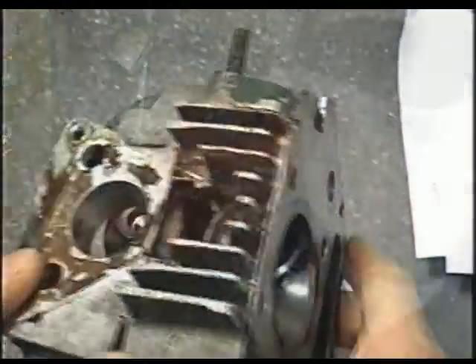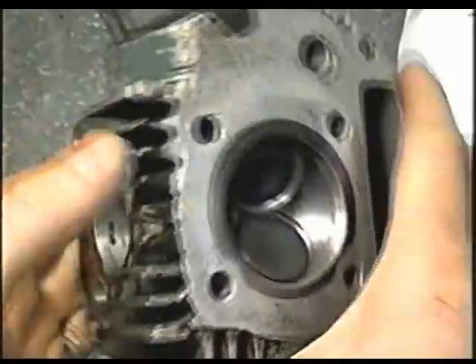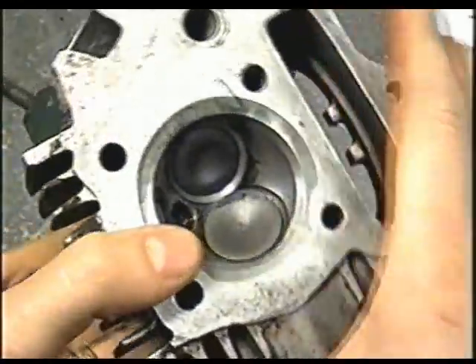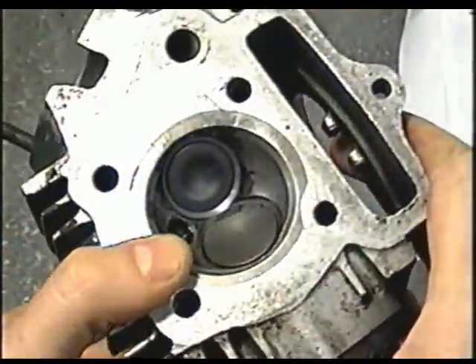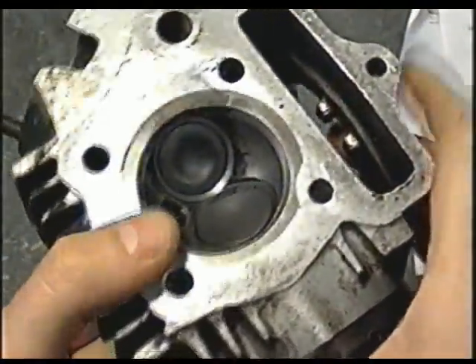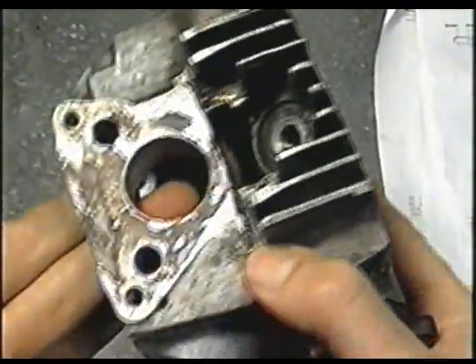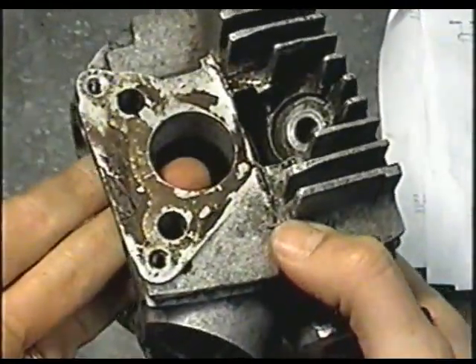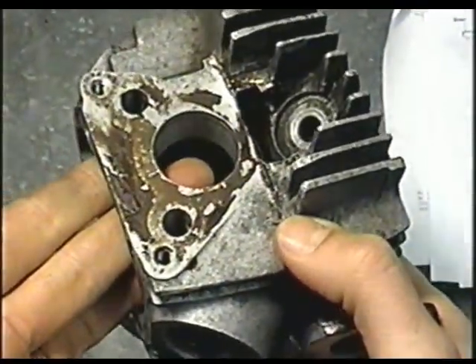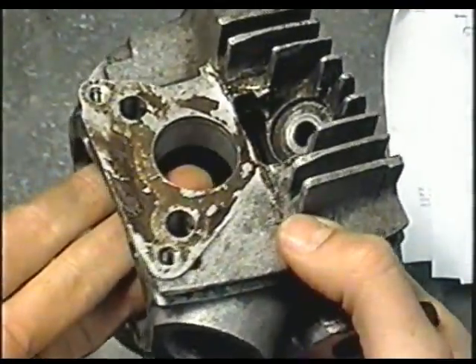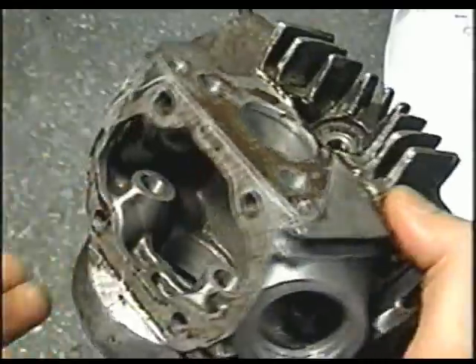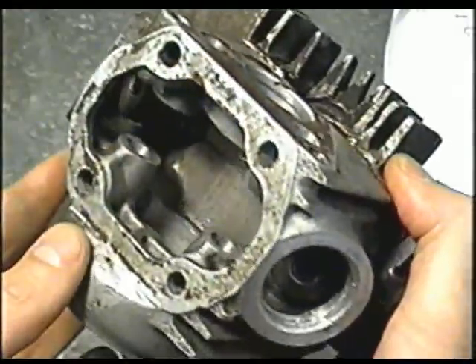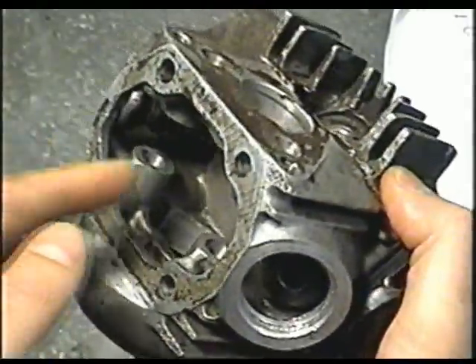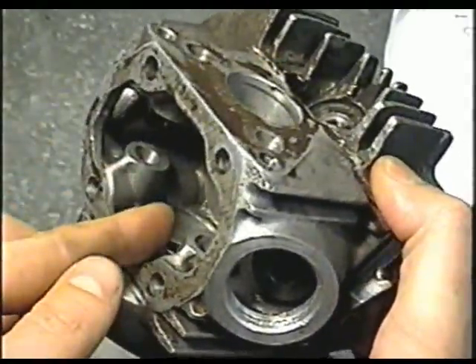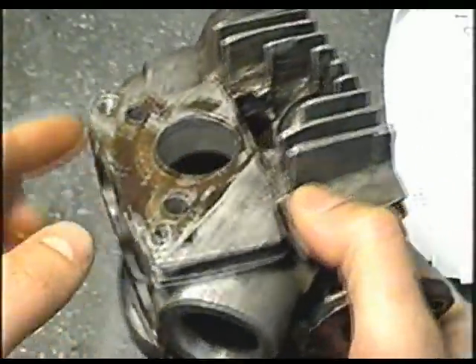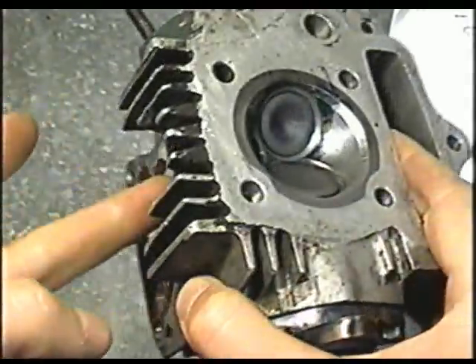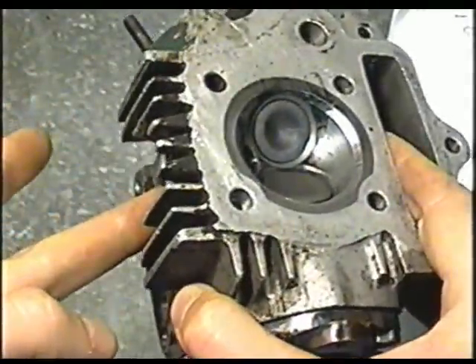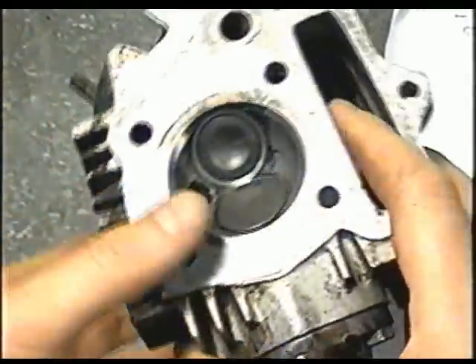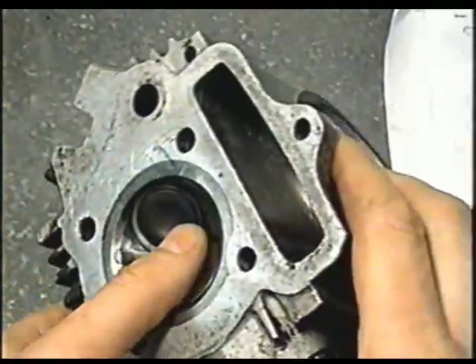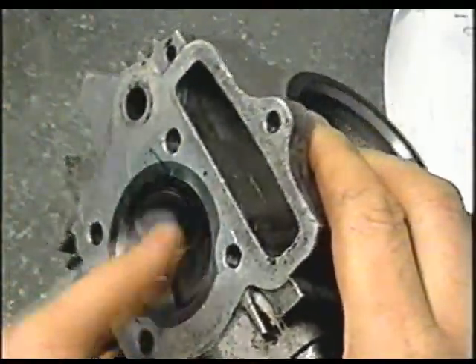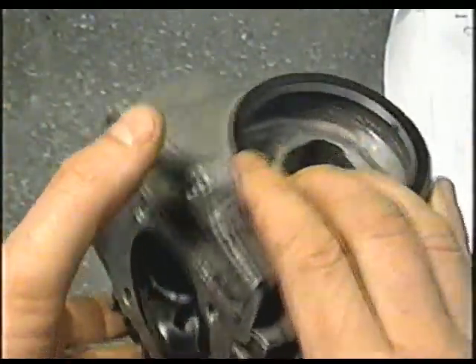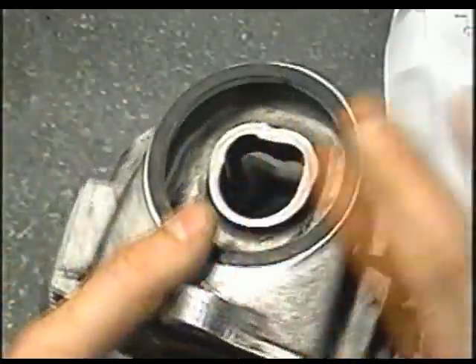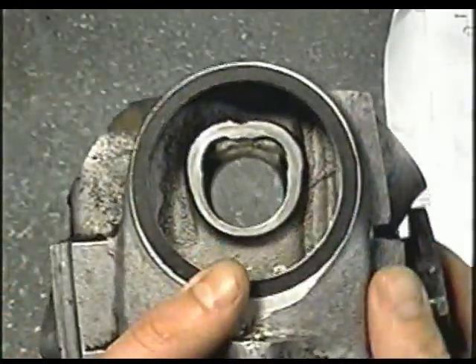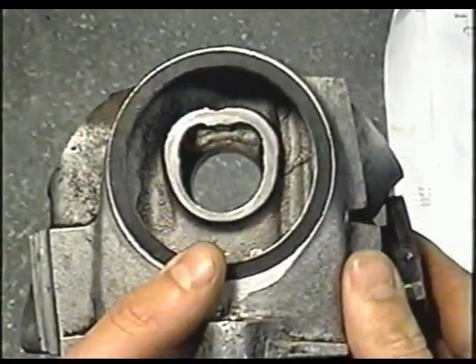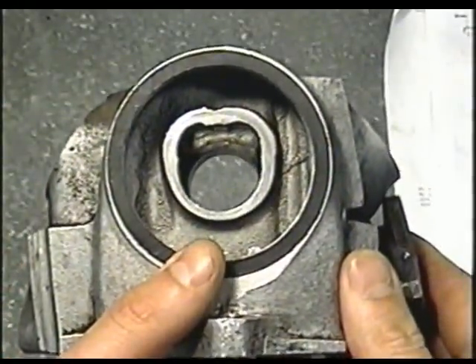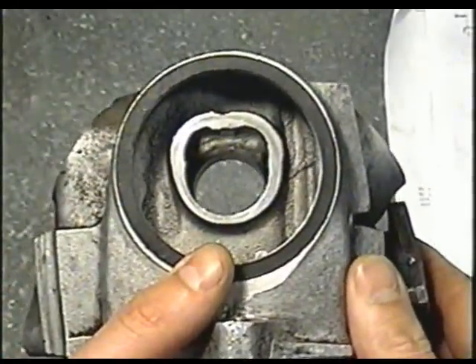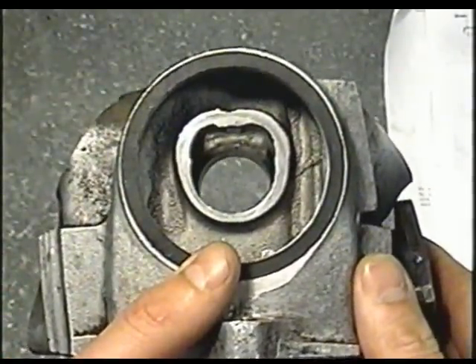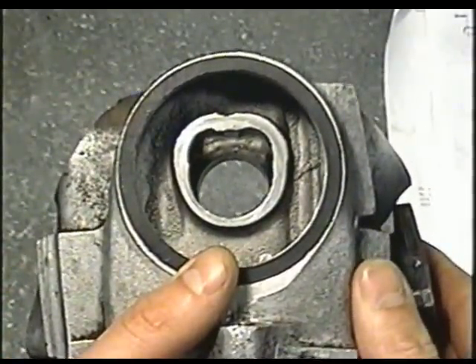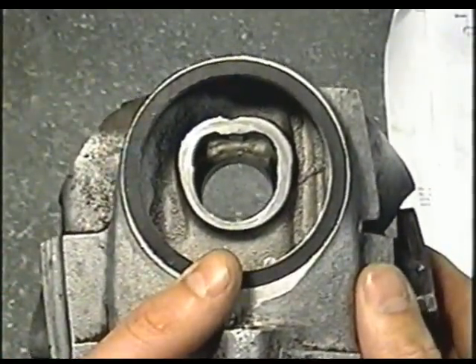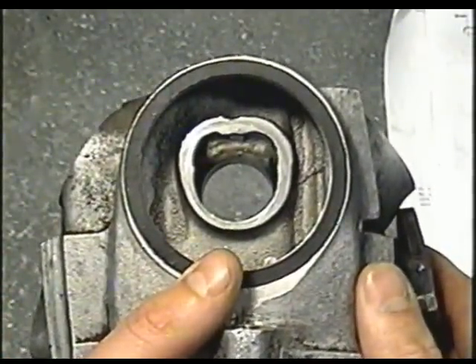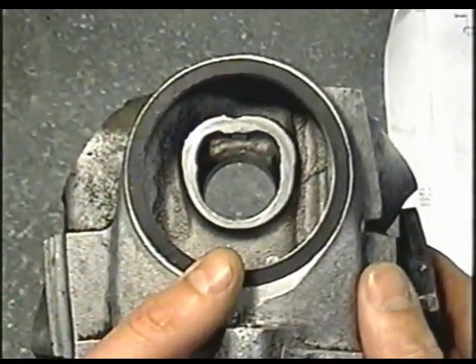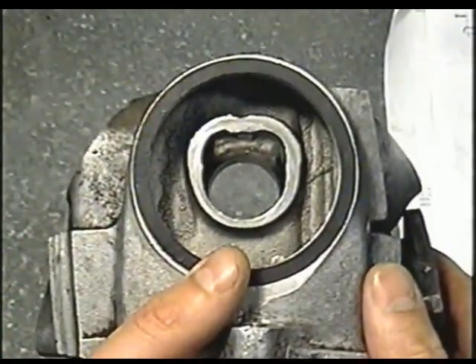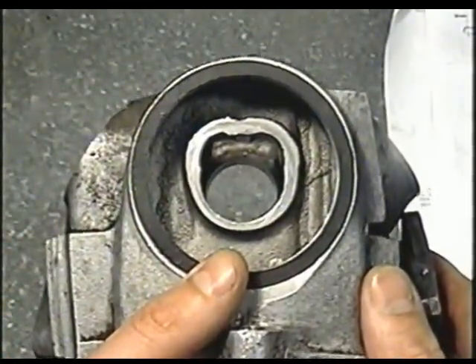This video will apply to all engines with overhead valves, meaning that the valves are inside the head. It's not going to apply to engines with a flathead, like the 3.5 Briggs & Stratton classic lawnmower engine.